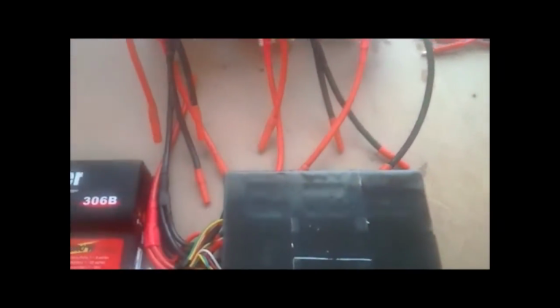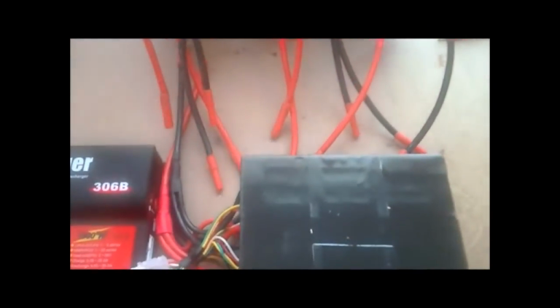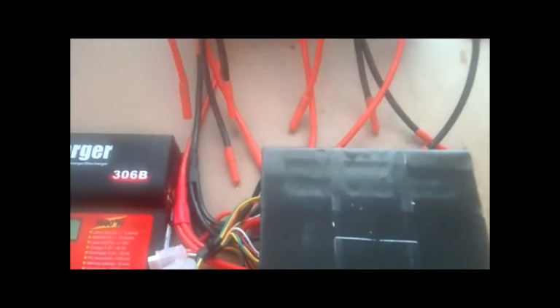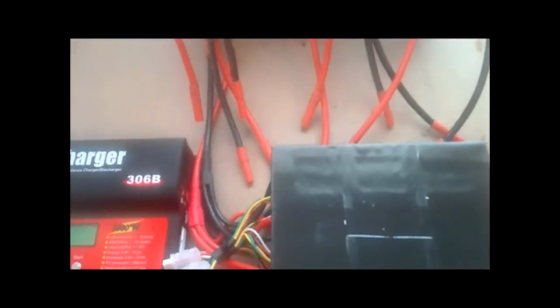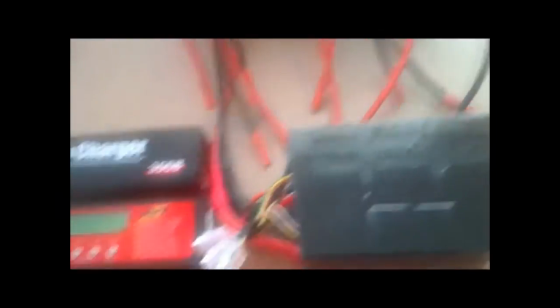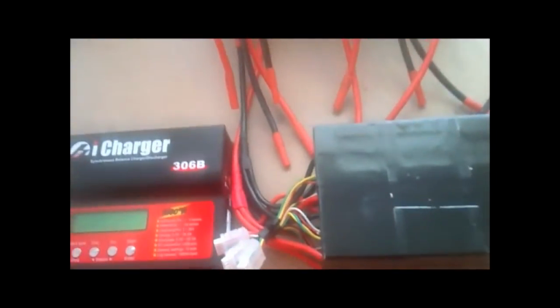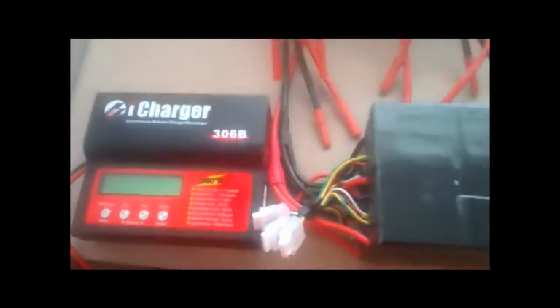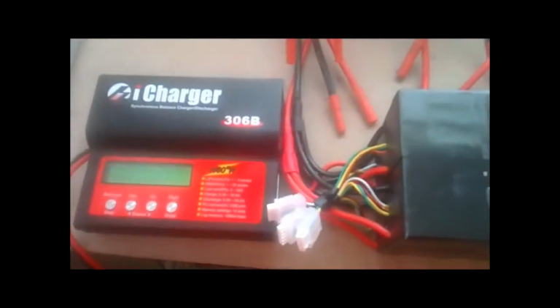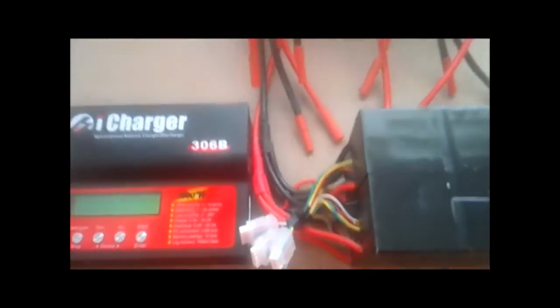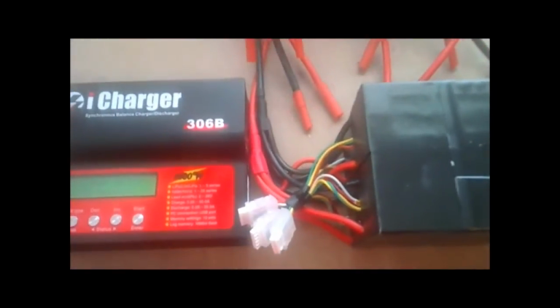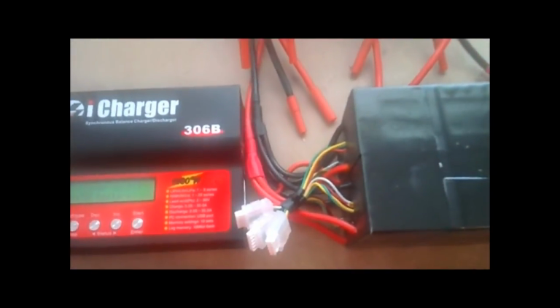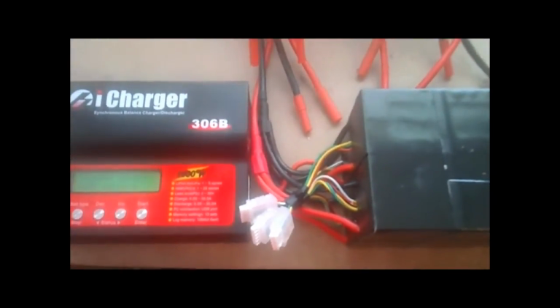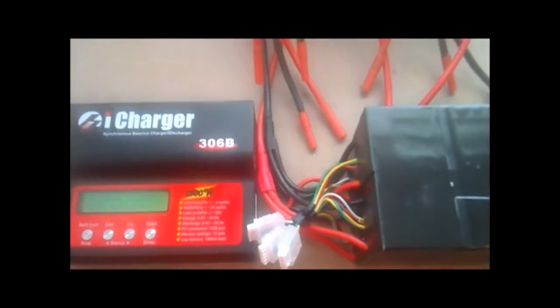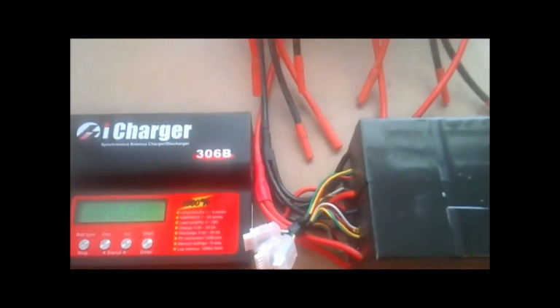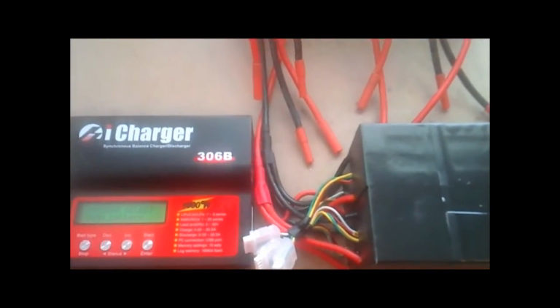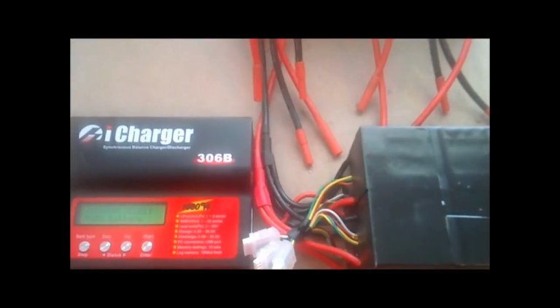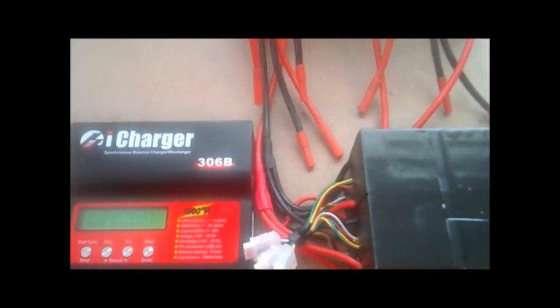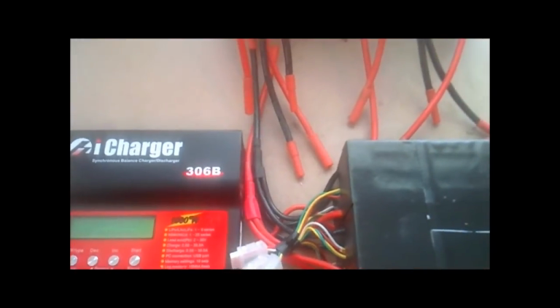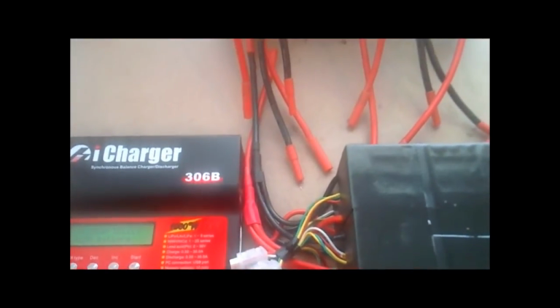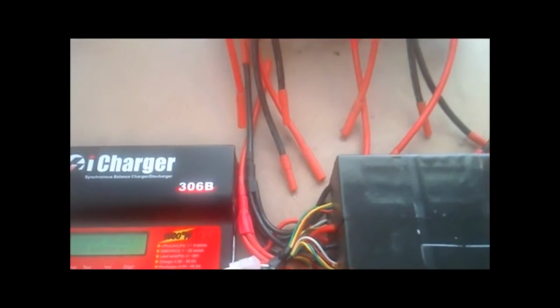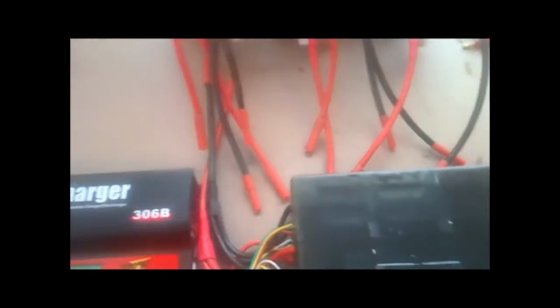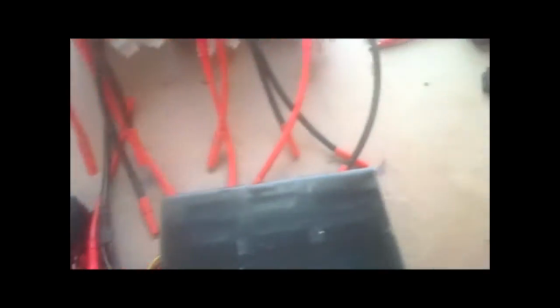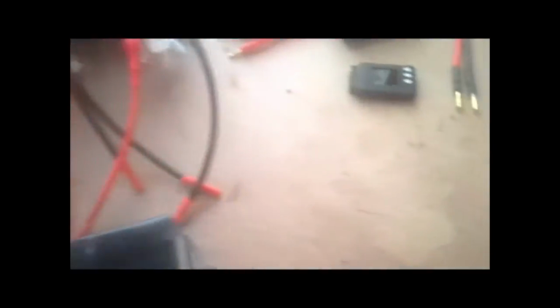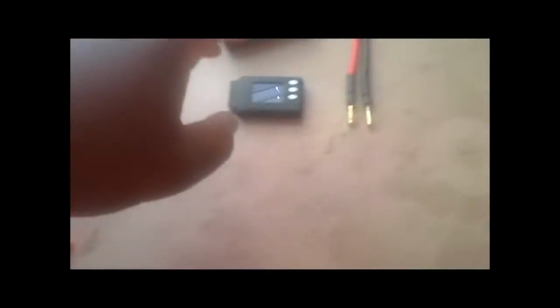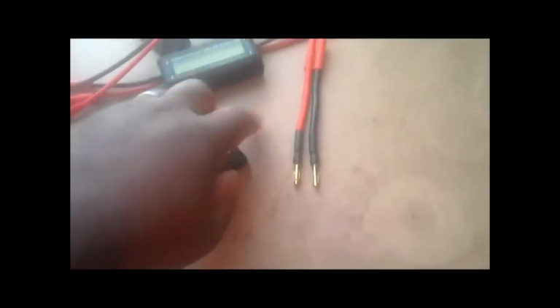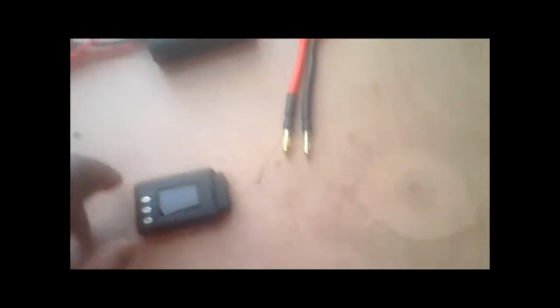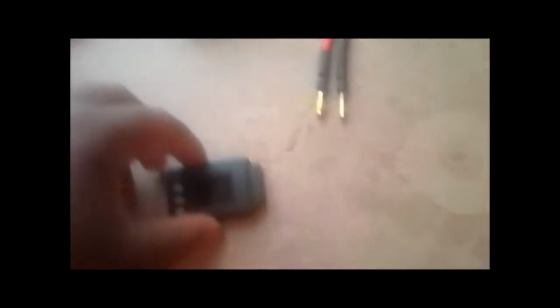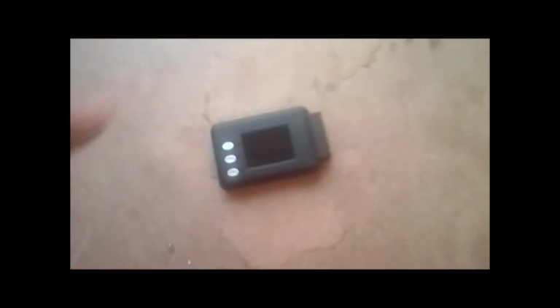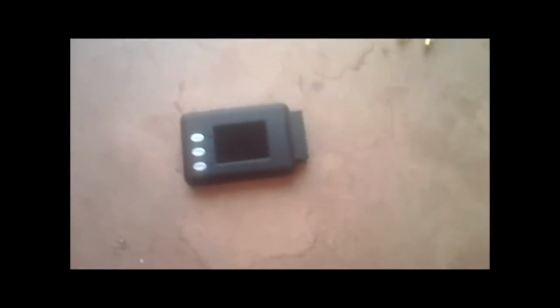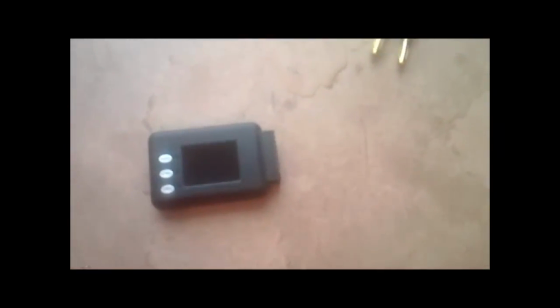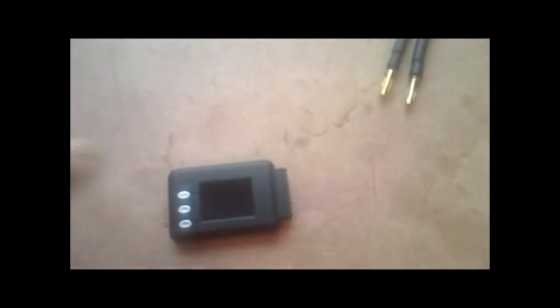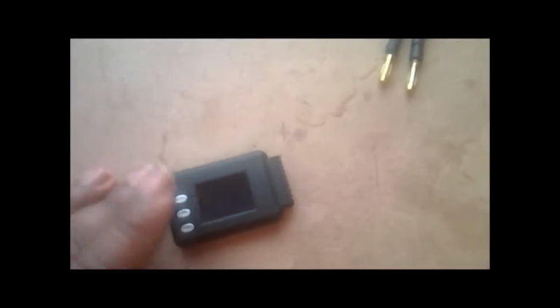Here's another quick video showing you how to check the balance on your packs. I think the easiest way to do it is to get one of these guys right here. It's called a cell log.